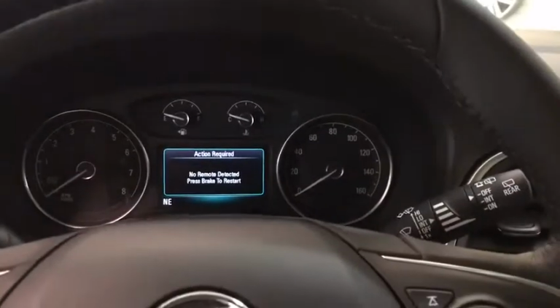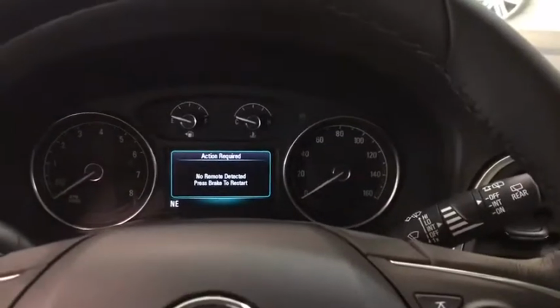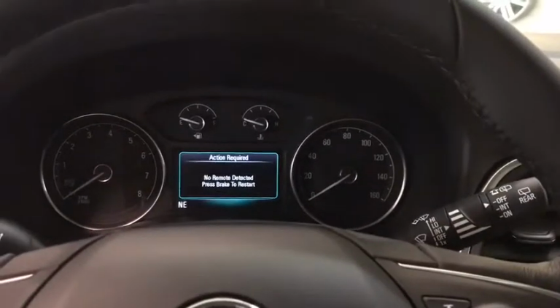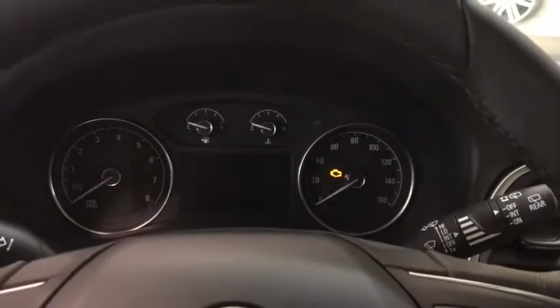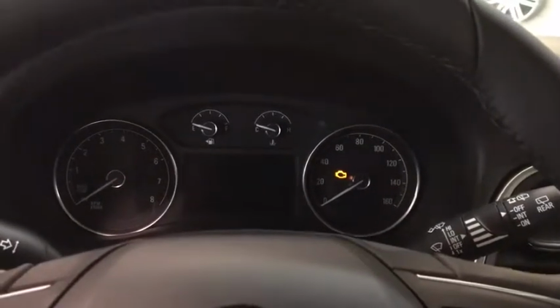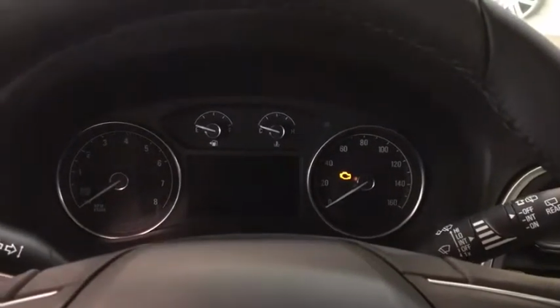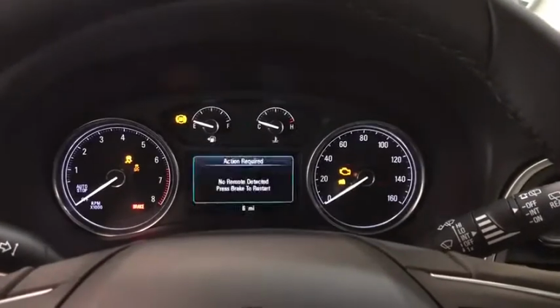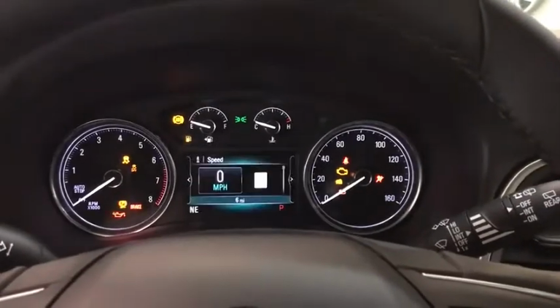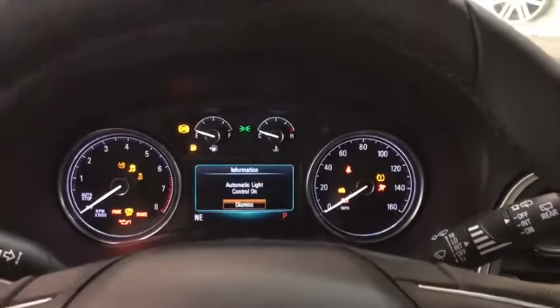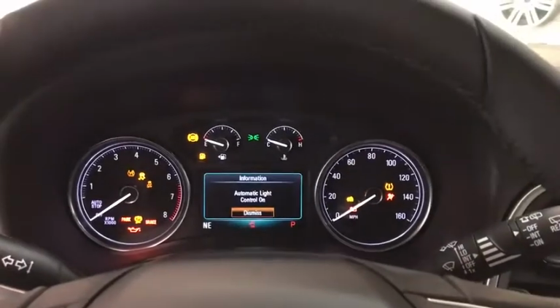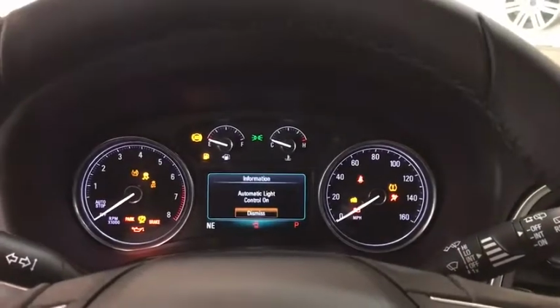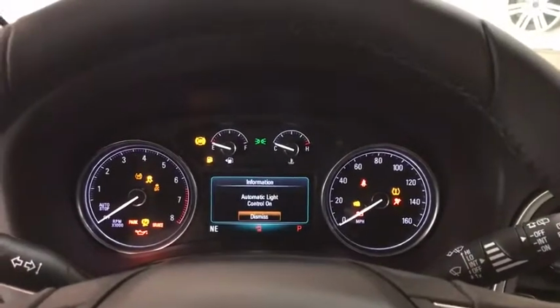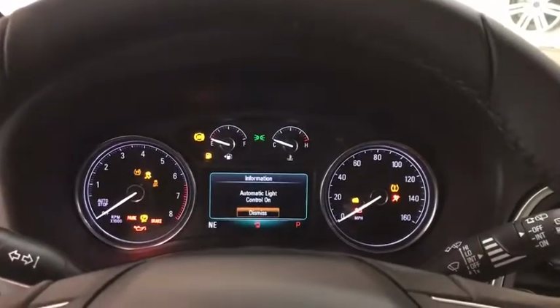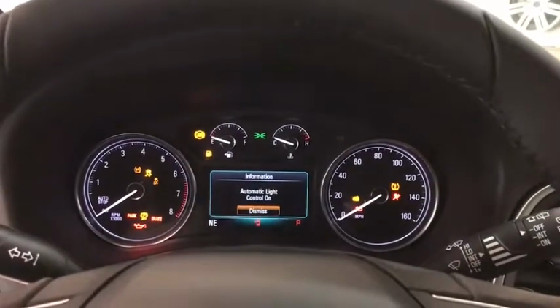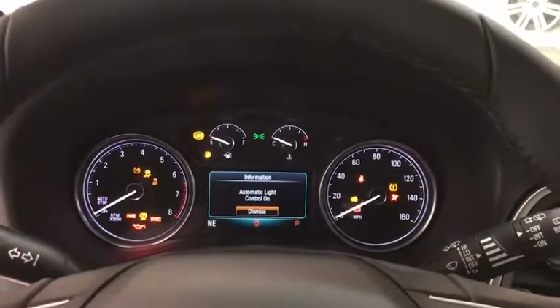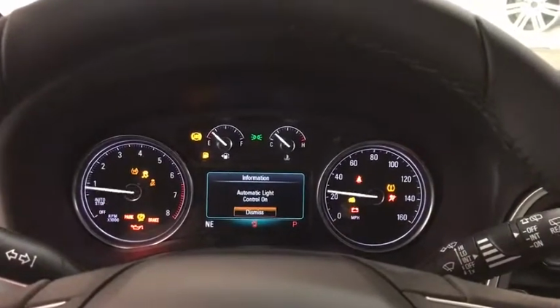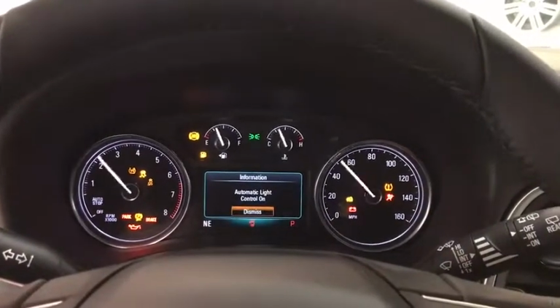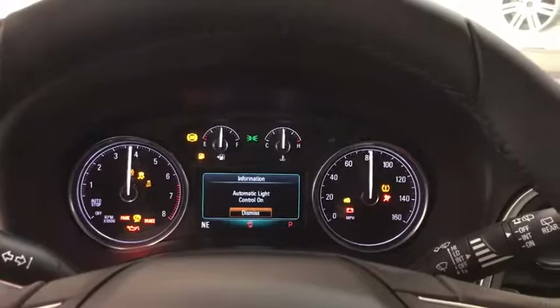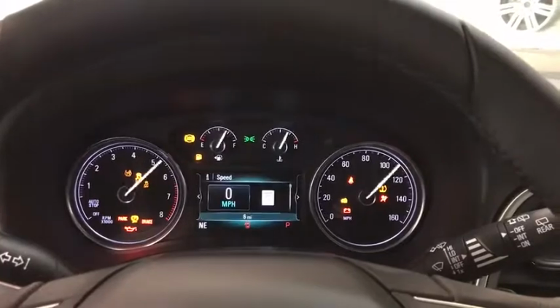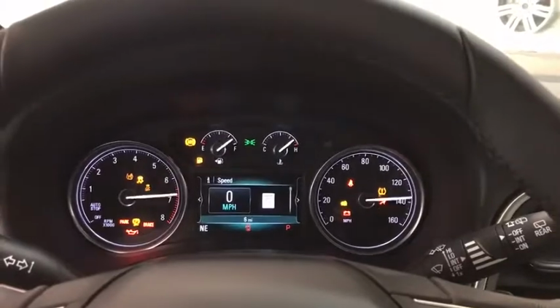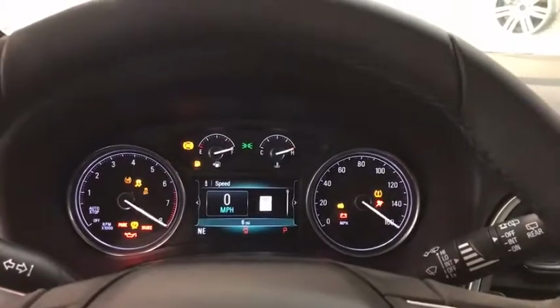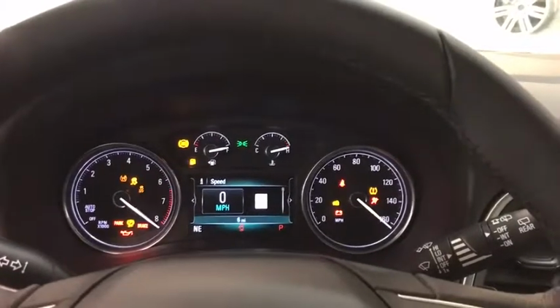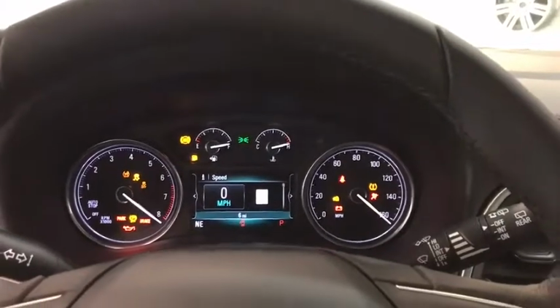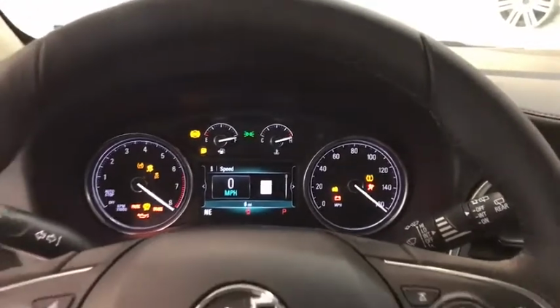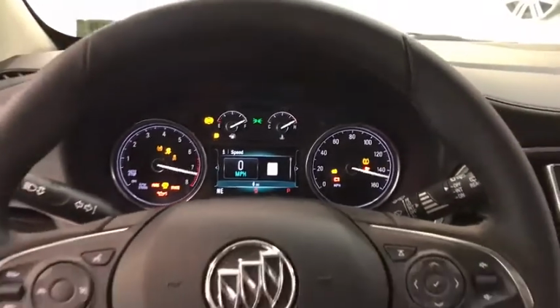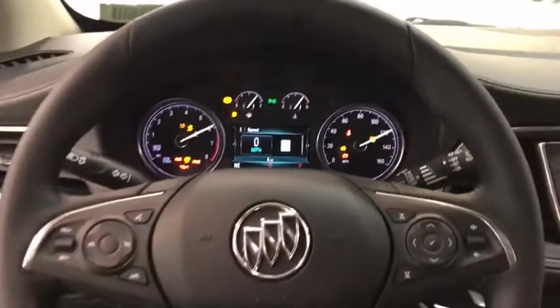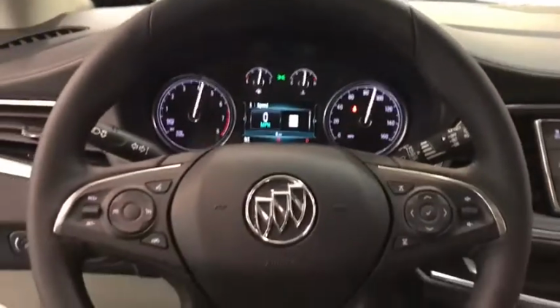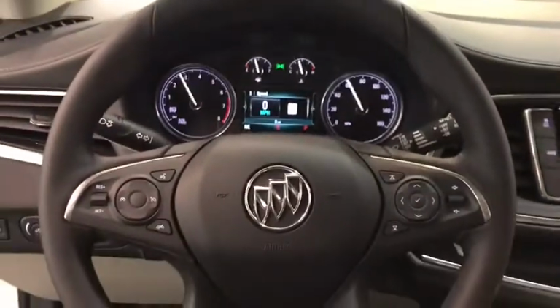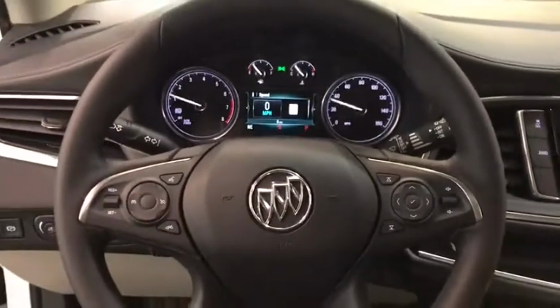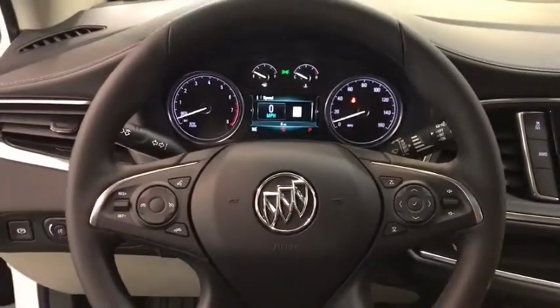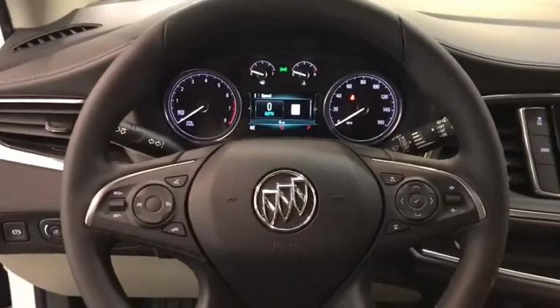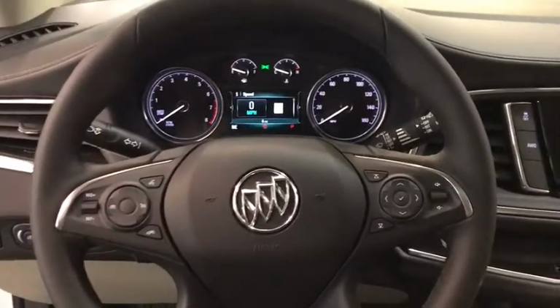ABS four-wheel, aluminum wheels, front floor mat, cruise control, four-wheel disc brakes, rear defrost, universal garage door opener.